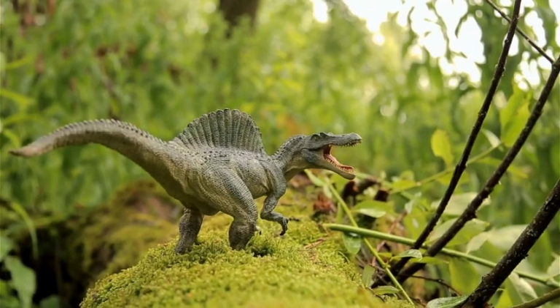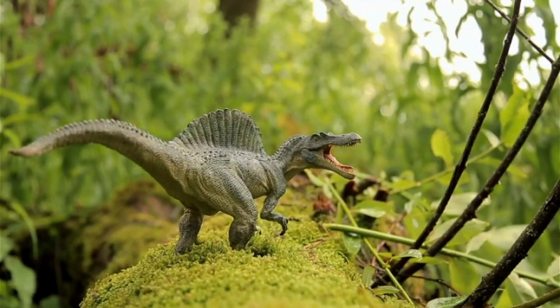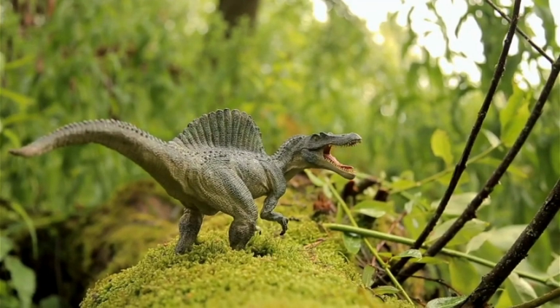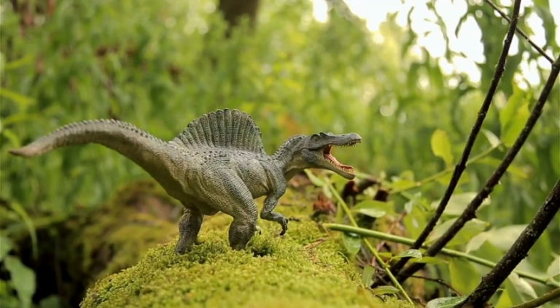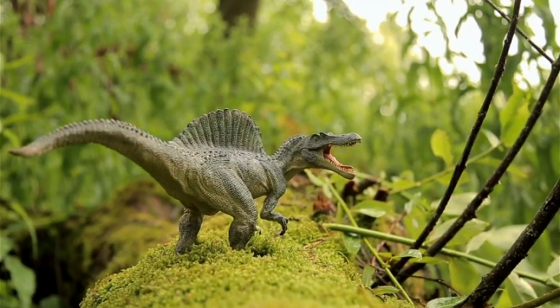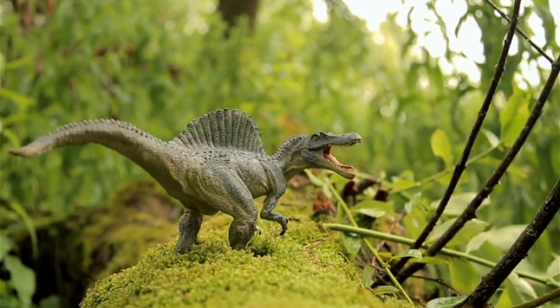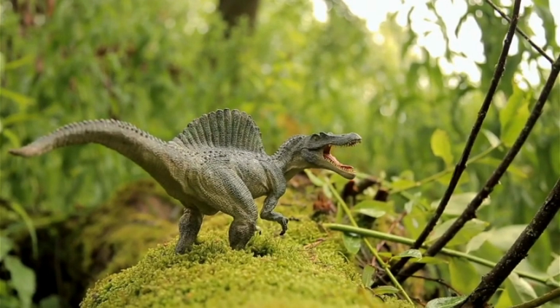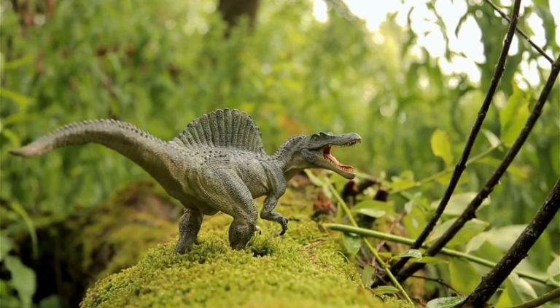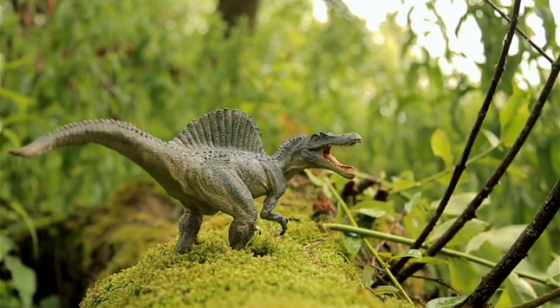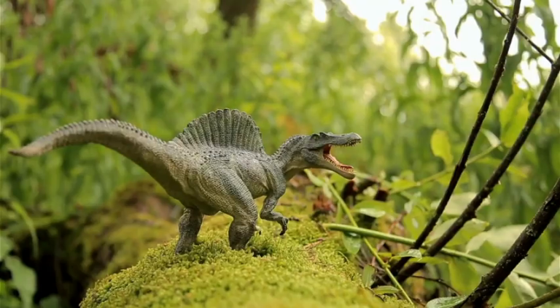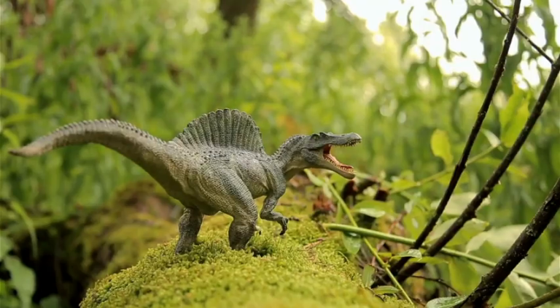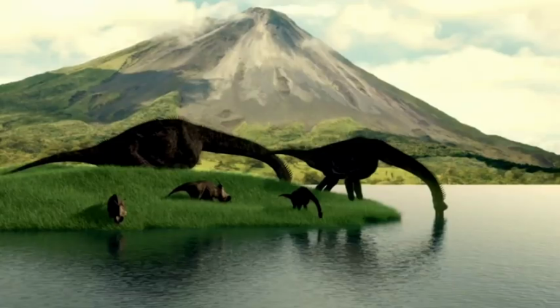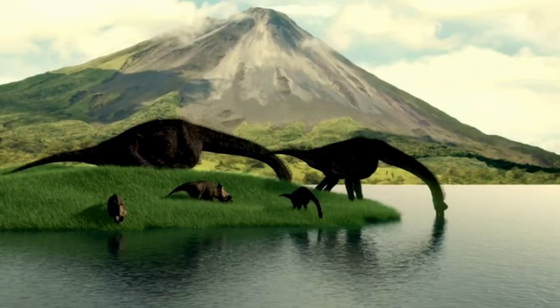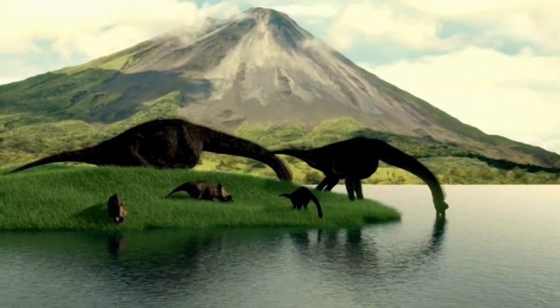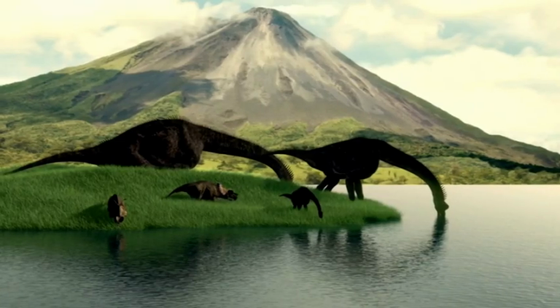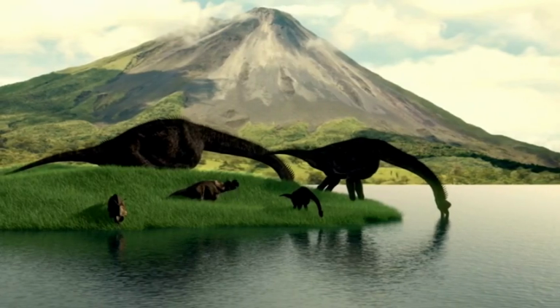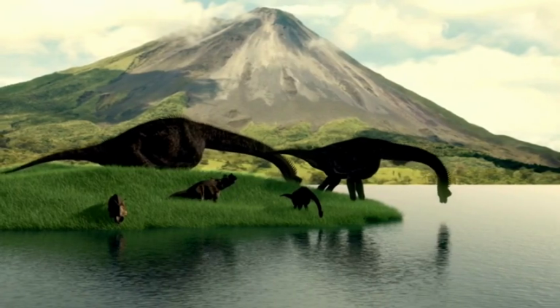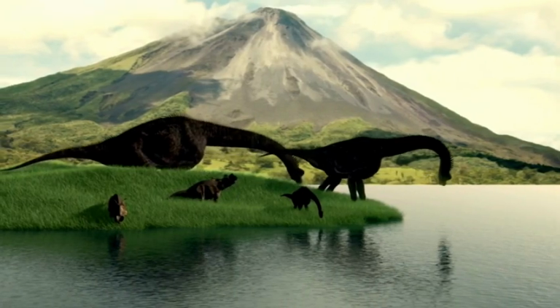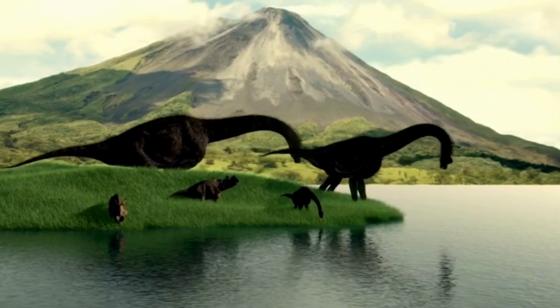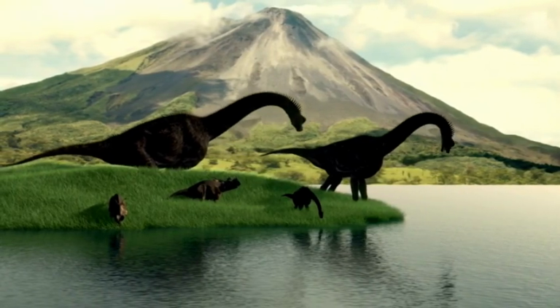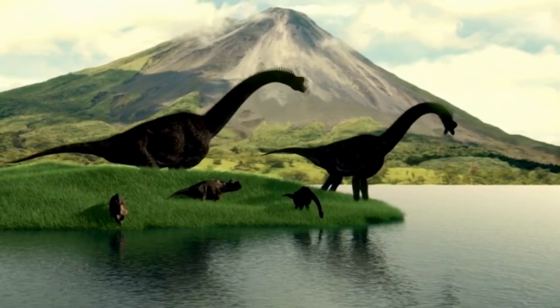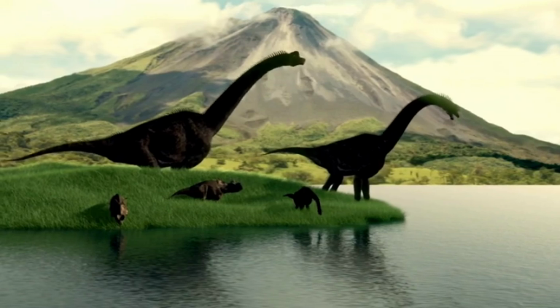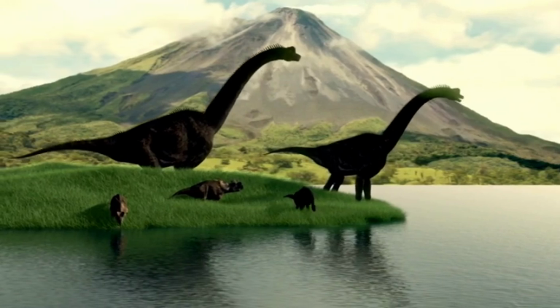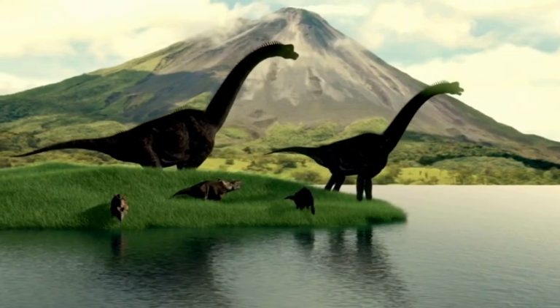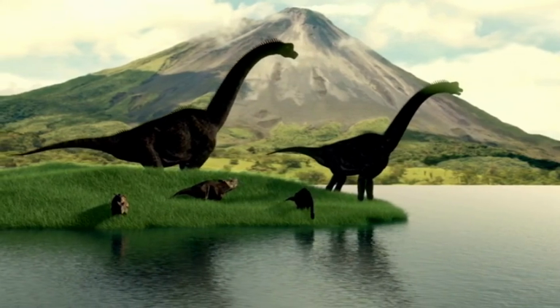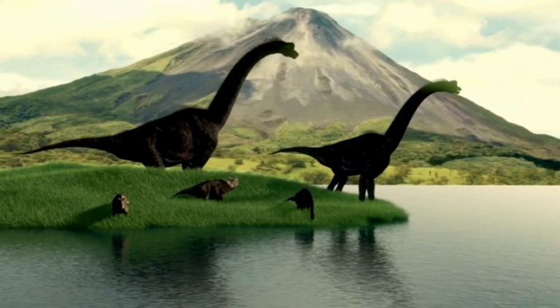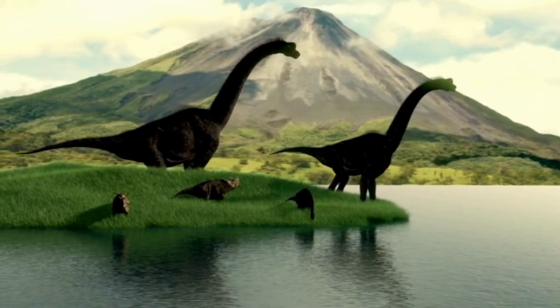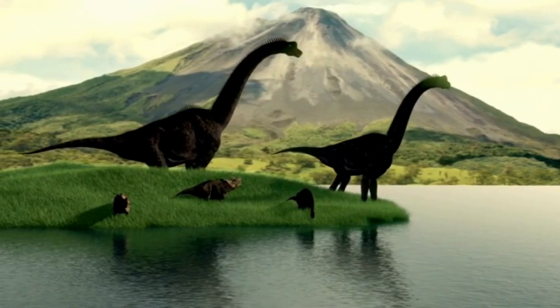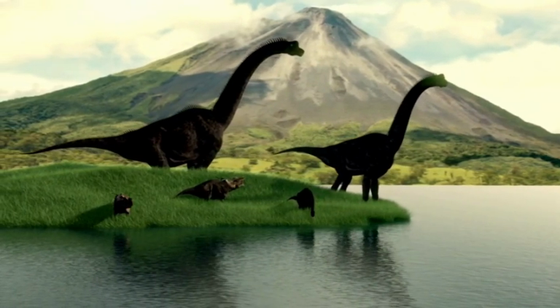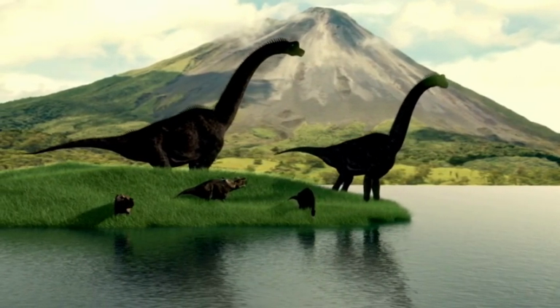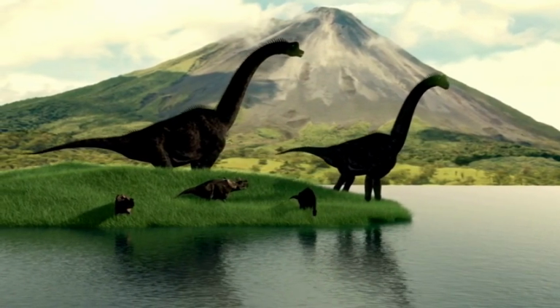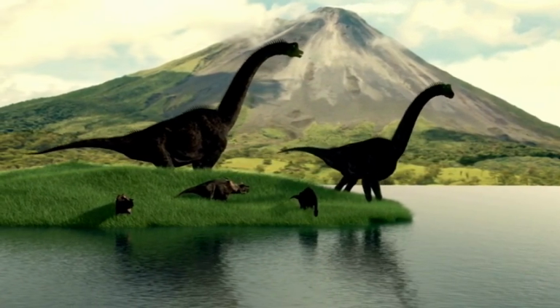Are you ready to go on an exciting journey back in time to learn all about dinosaurs? Are you ready to become a dinosaur expert? Let's discover more about the prehistoric world in this video.